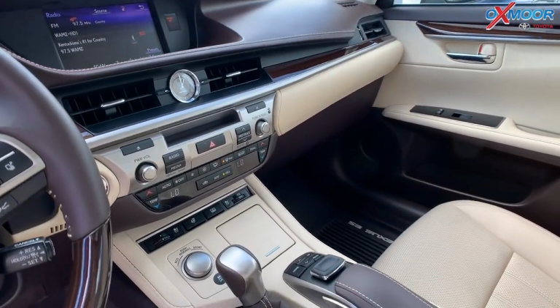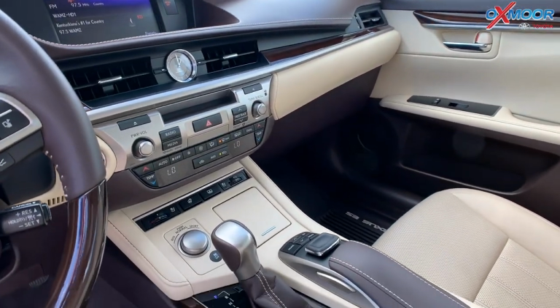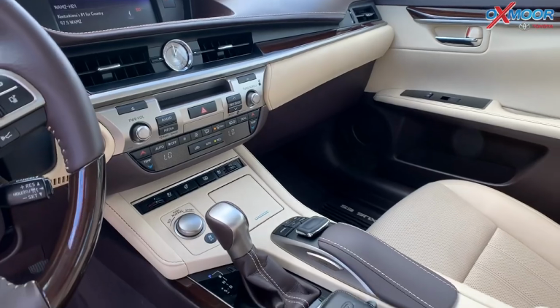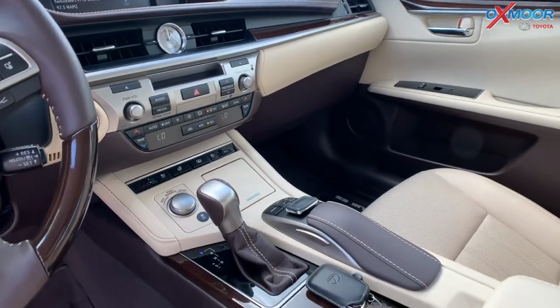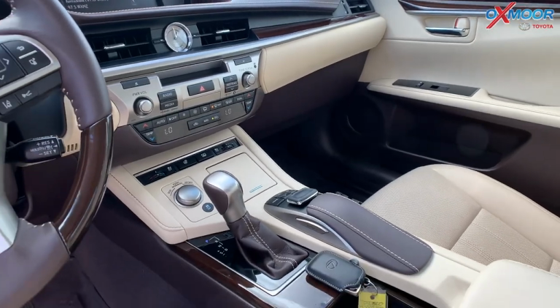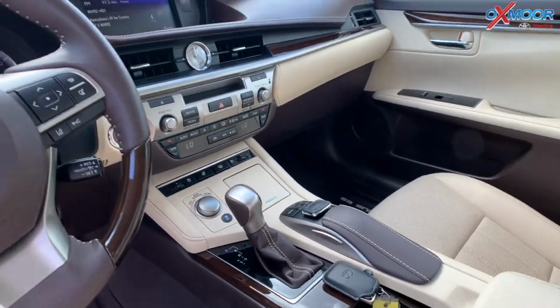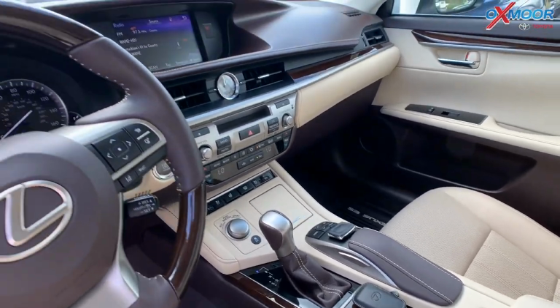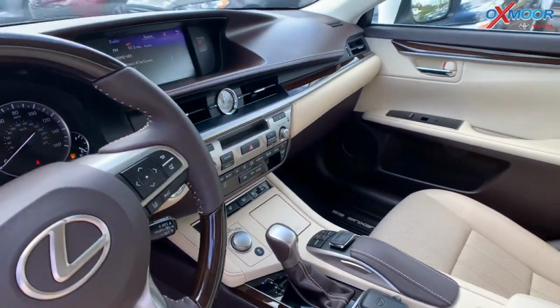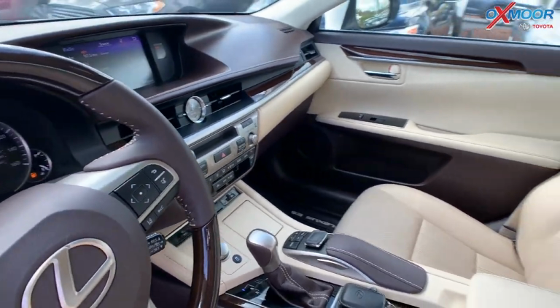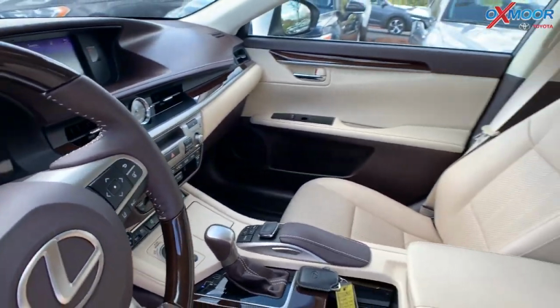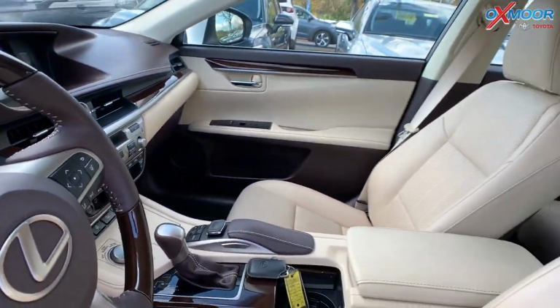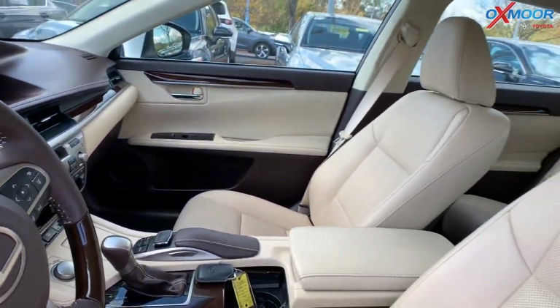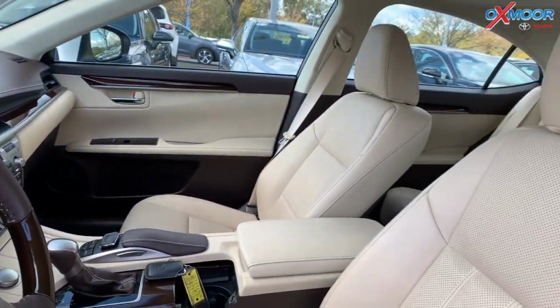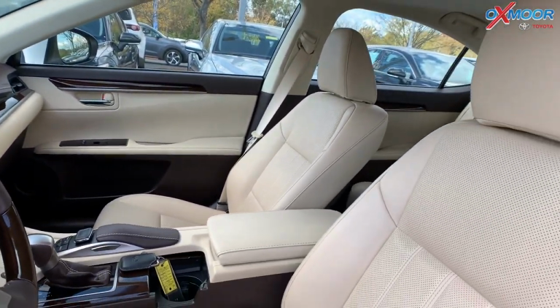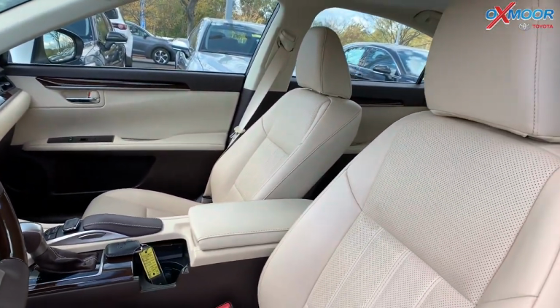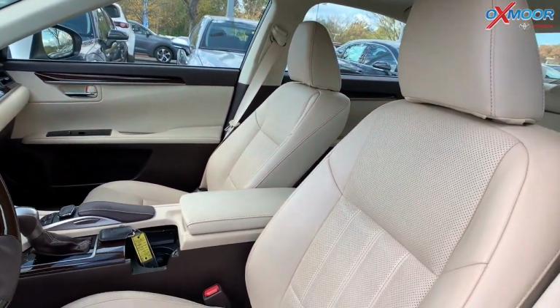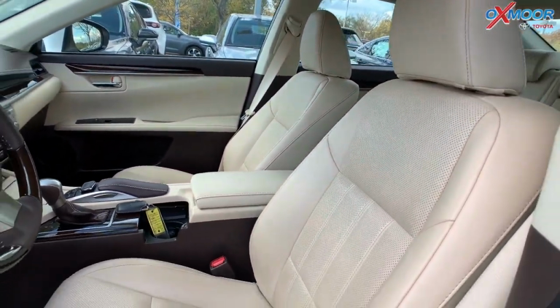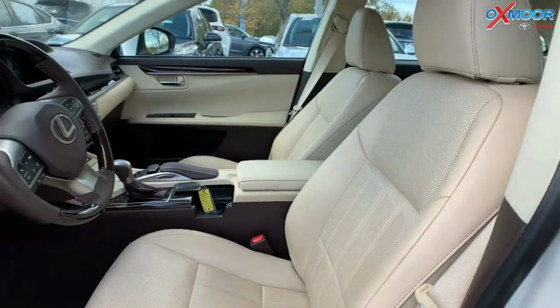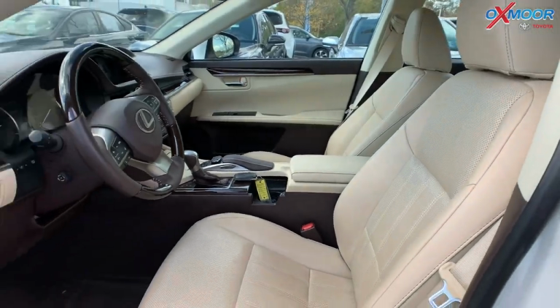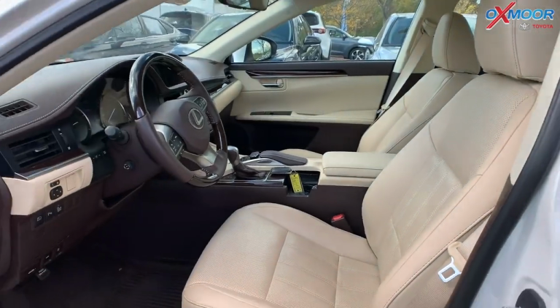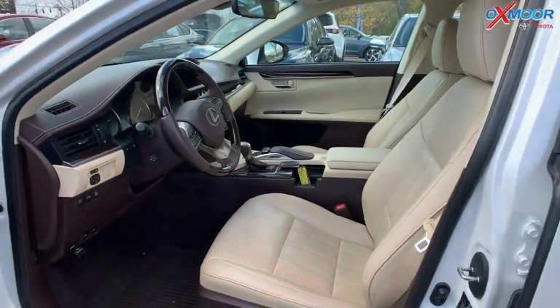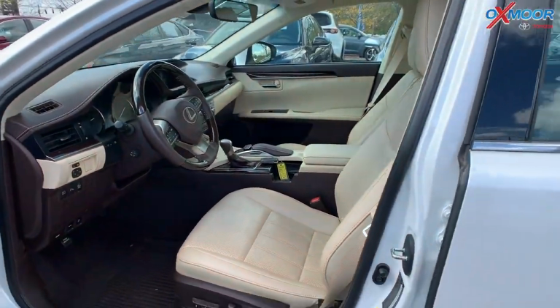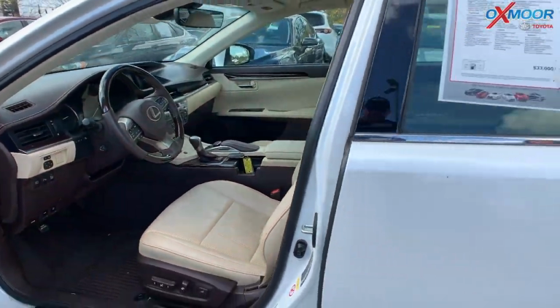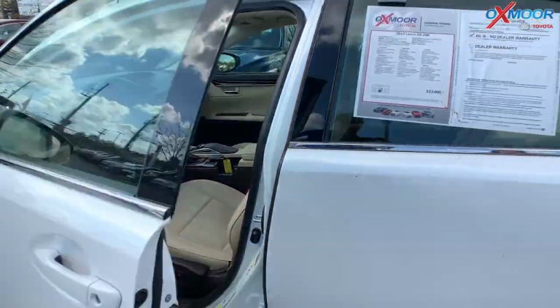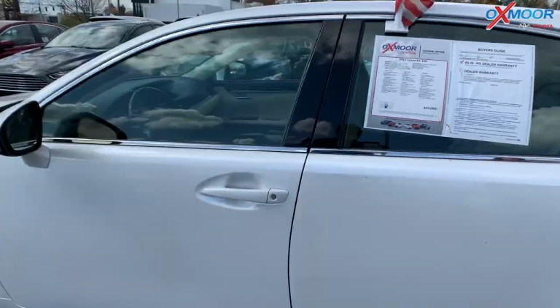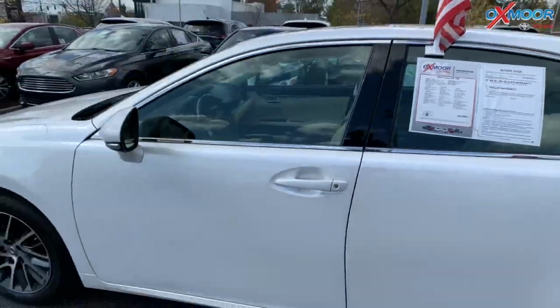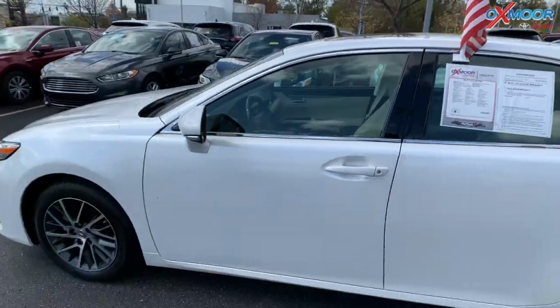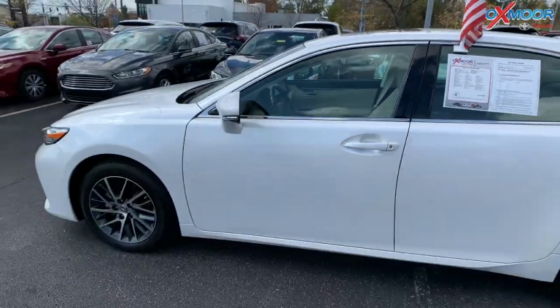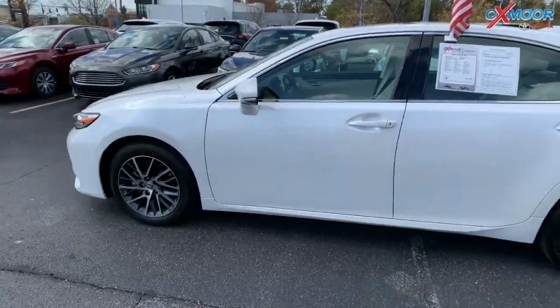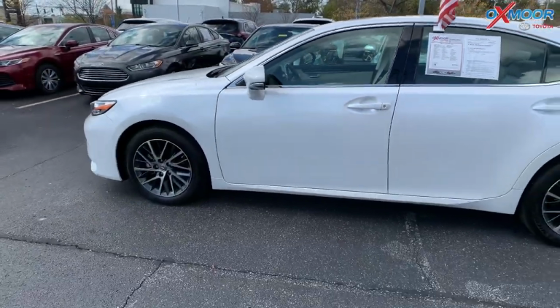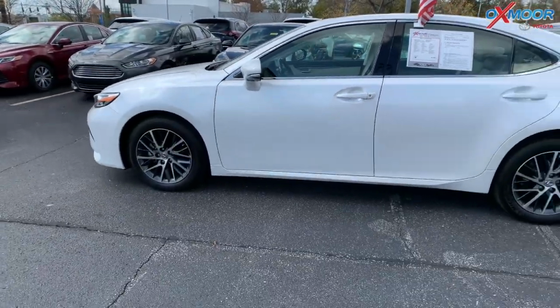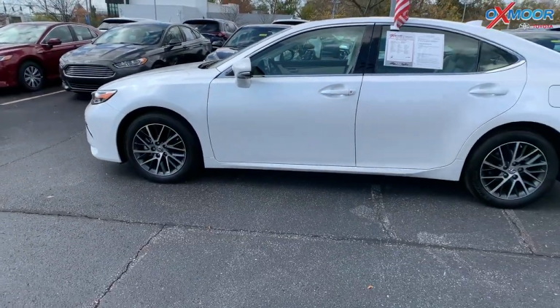It also has the power rear sunshade. This has a Clean Carfax, one previous owner. That interior color is in a parchment. The mileage is 27,987.